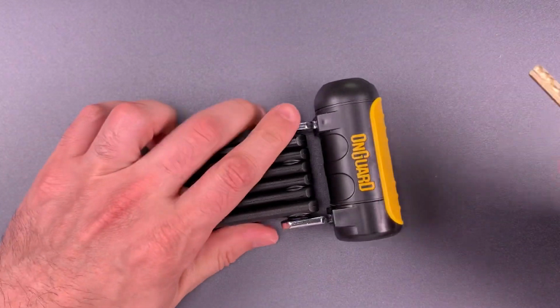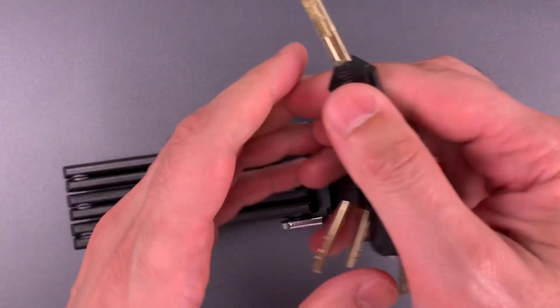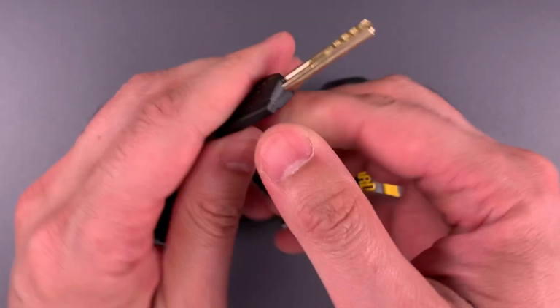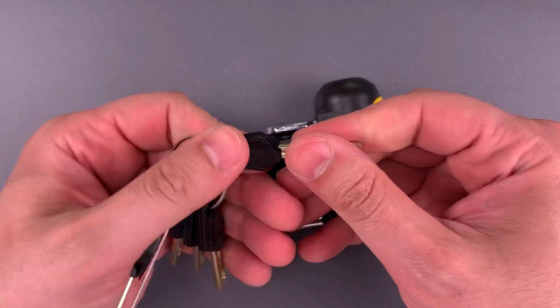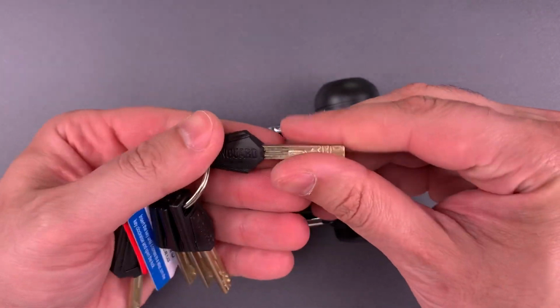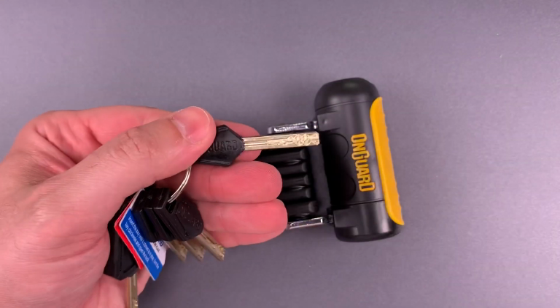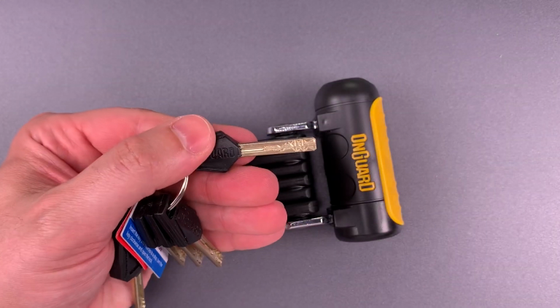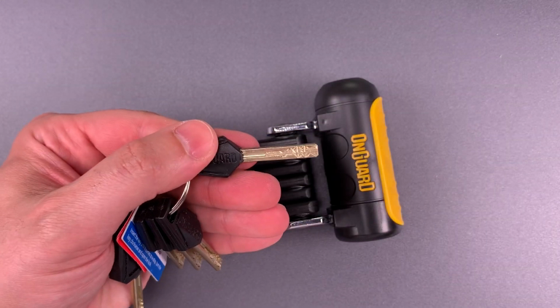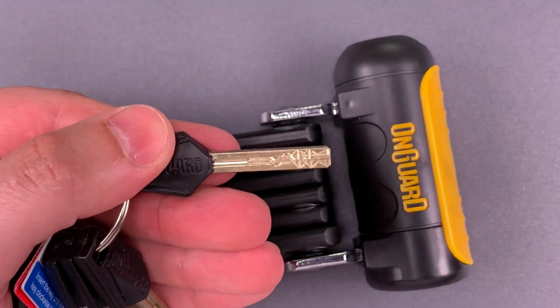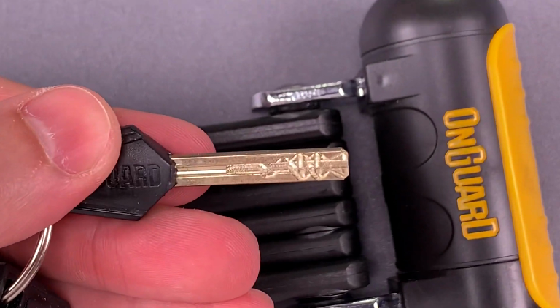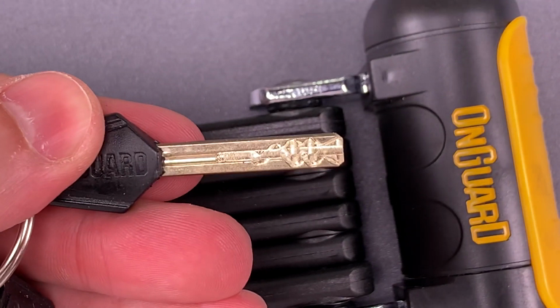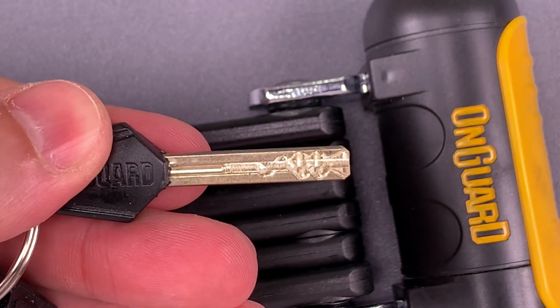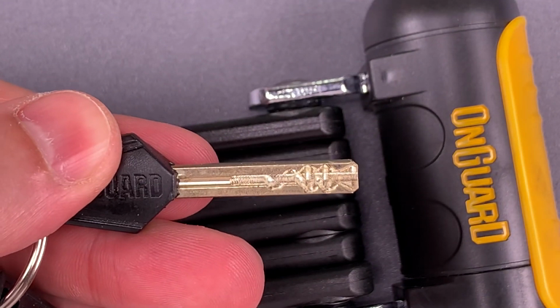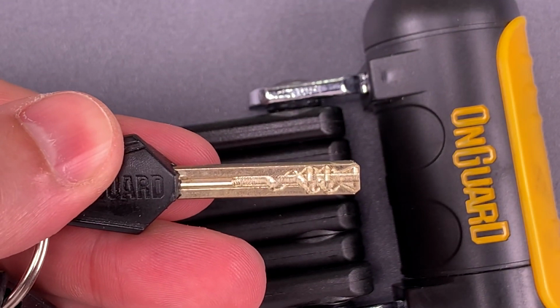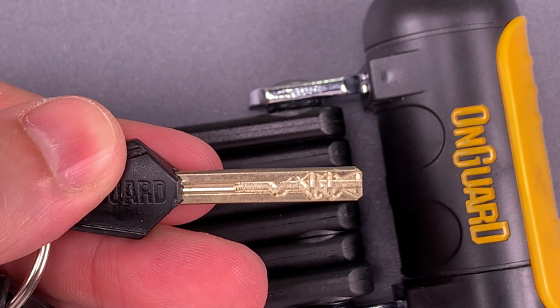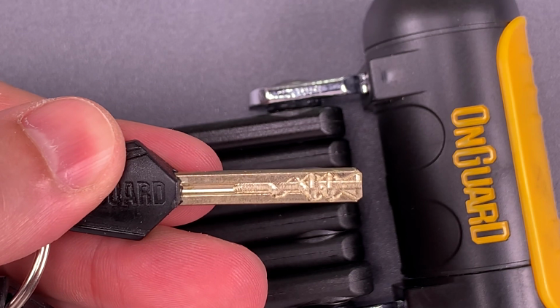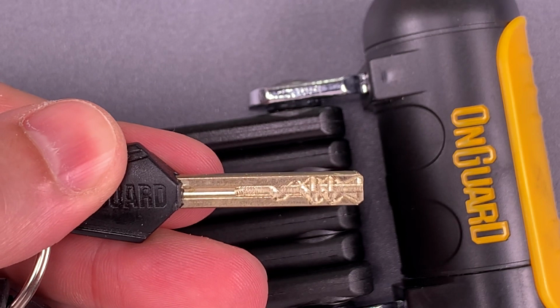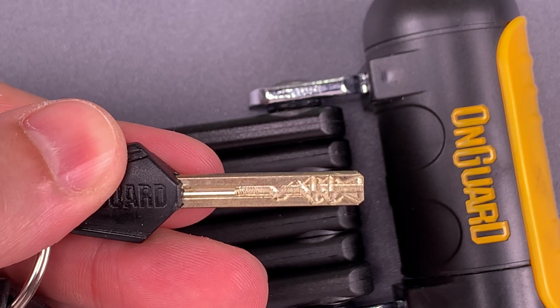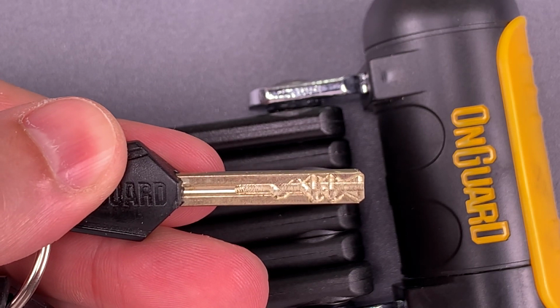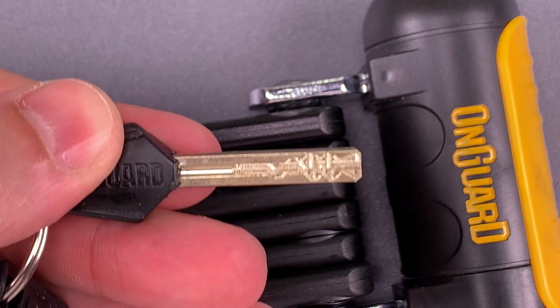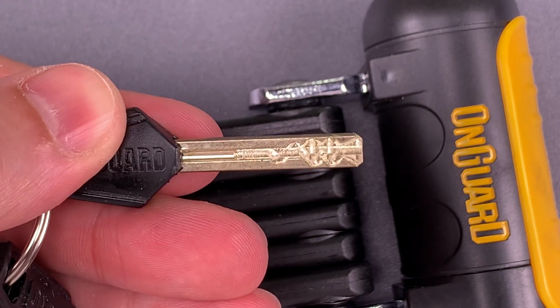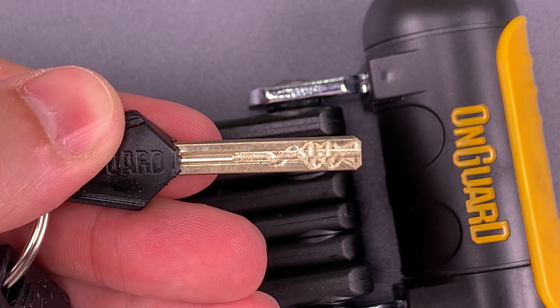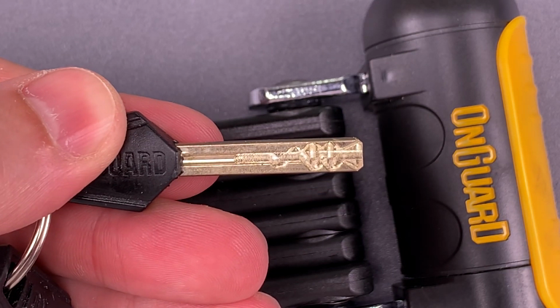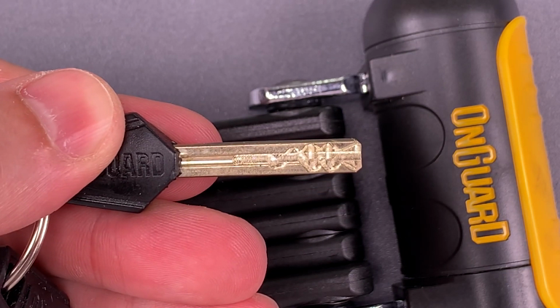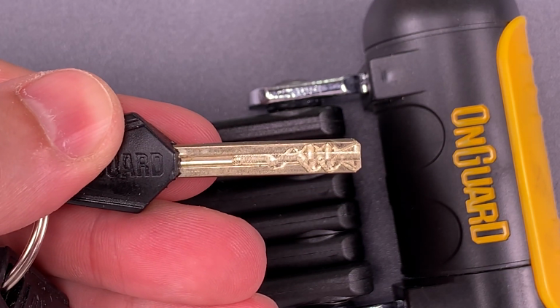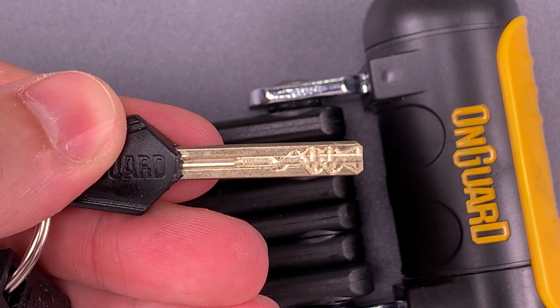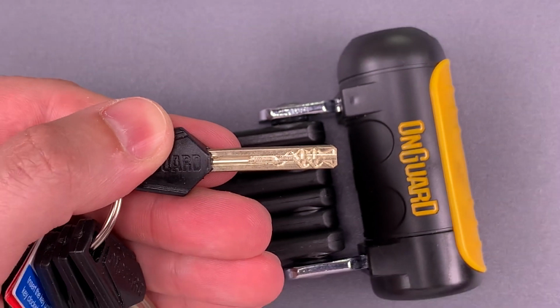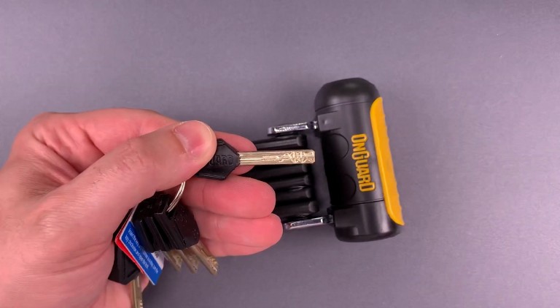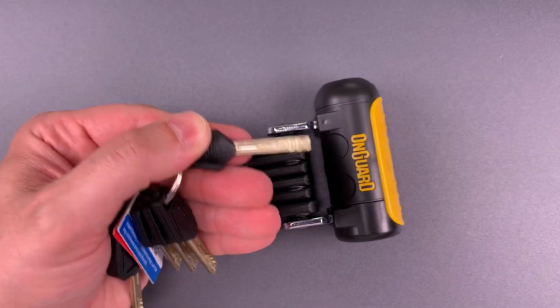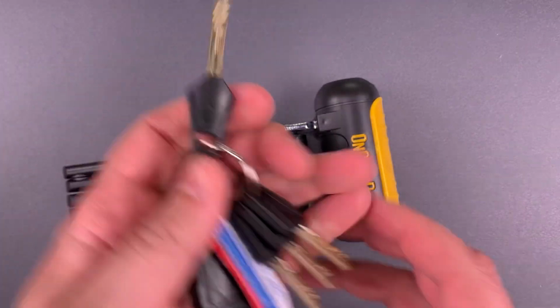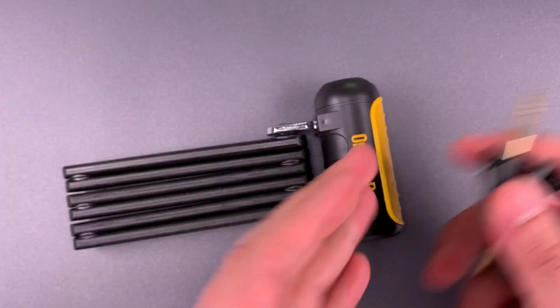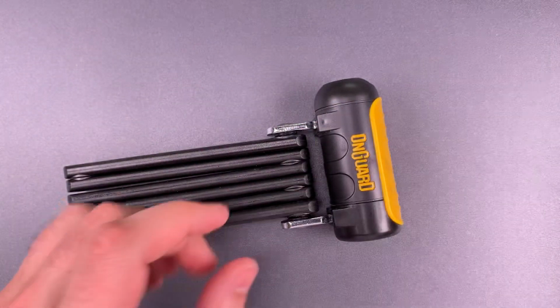Now the core is one that we've seen many times before on this channel. It's a slider sidebar design with two banks of four sliders, each one of which controls a separate sidebar. Let's see what it takes to pick this open.